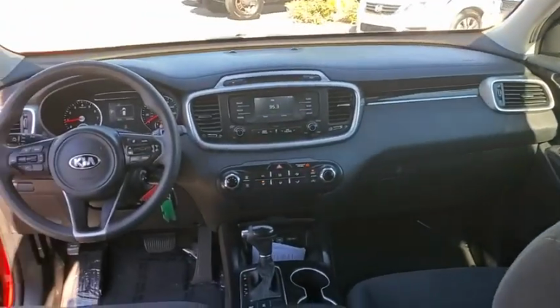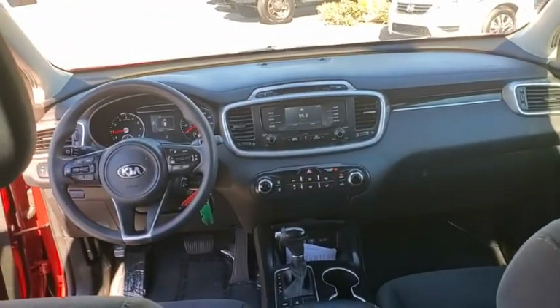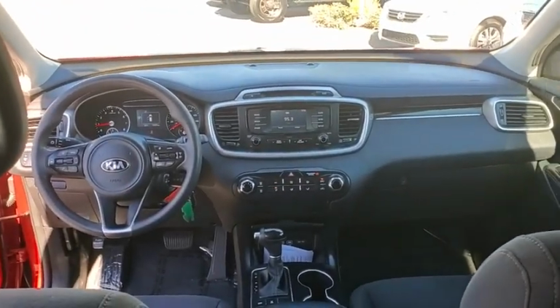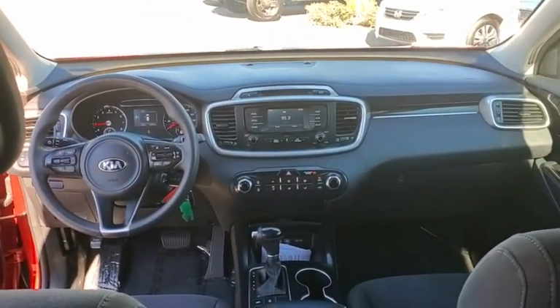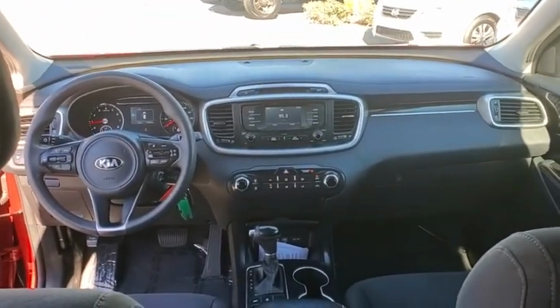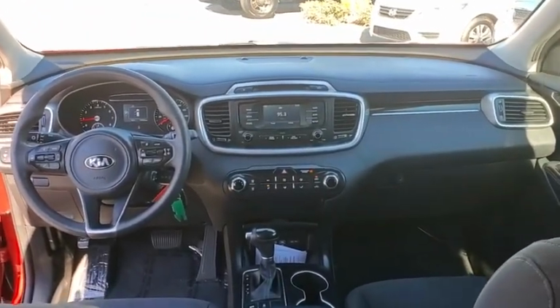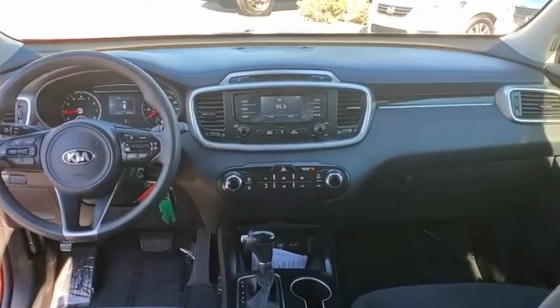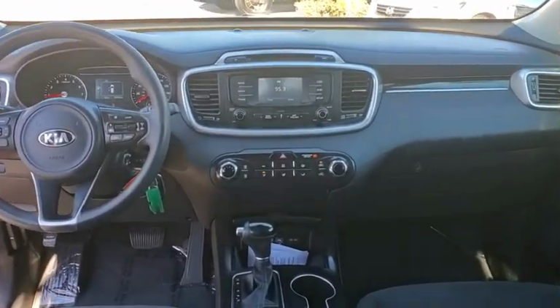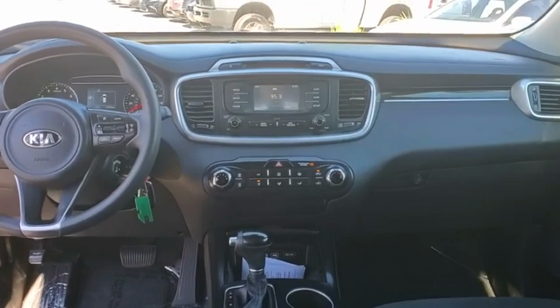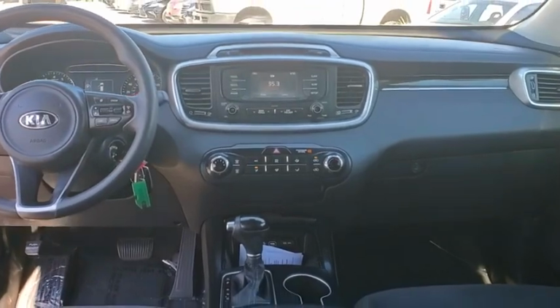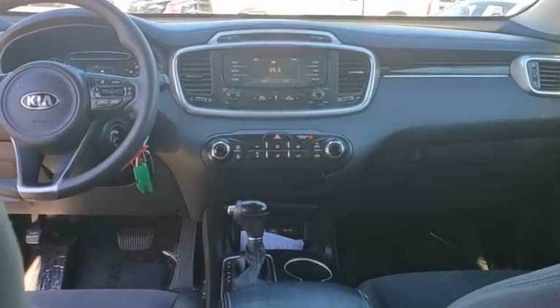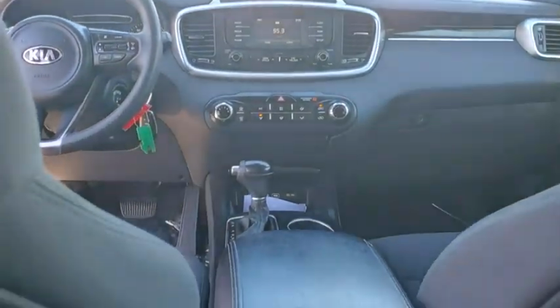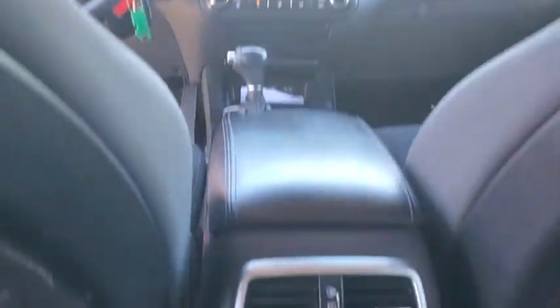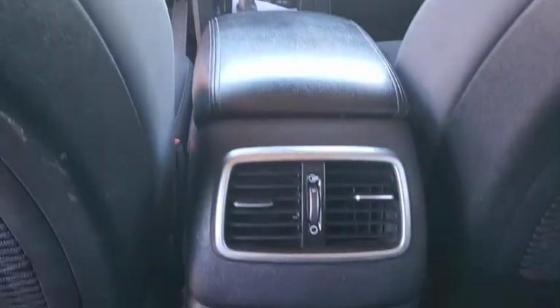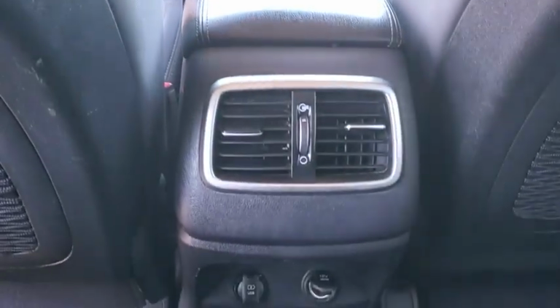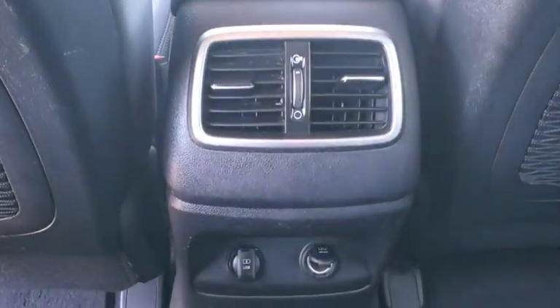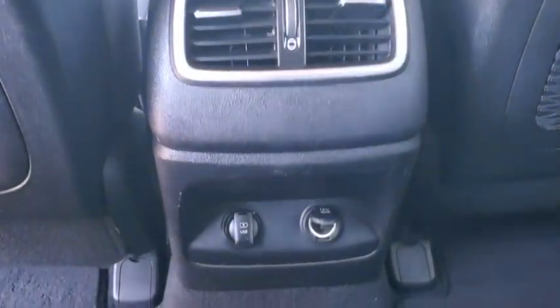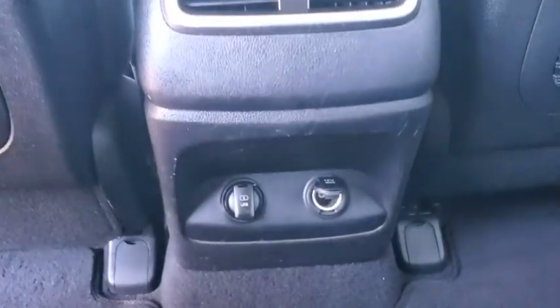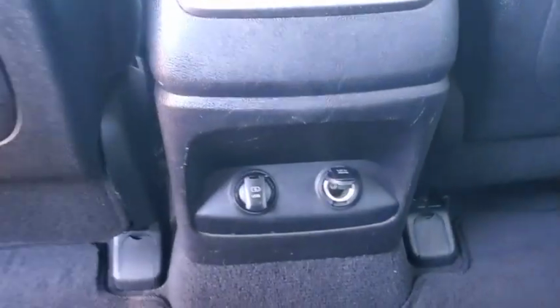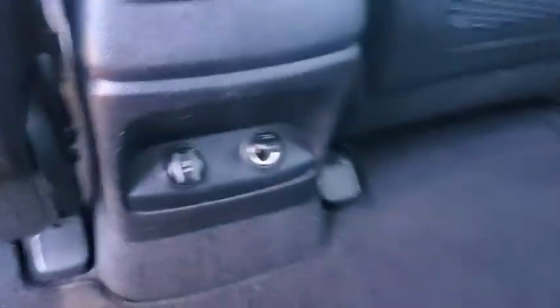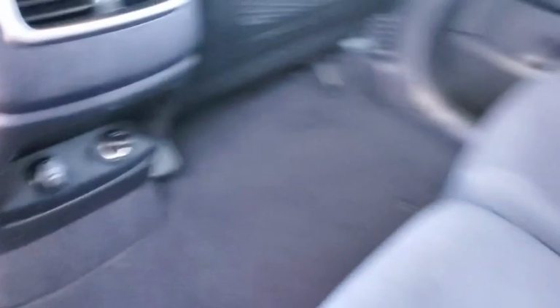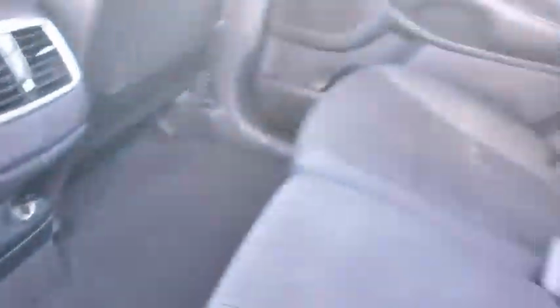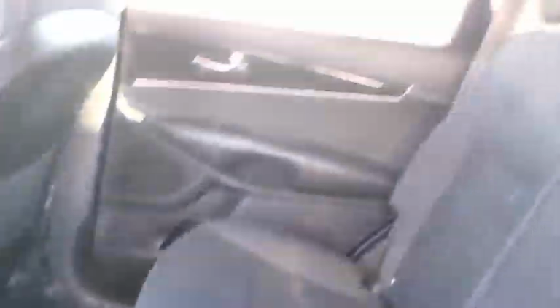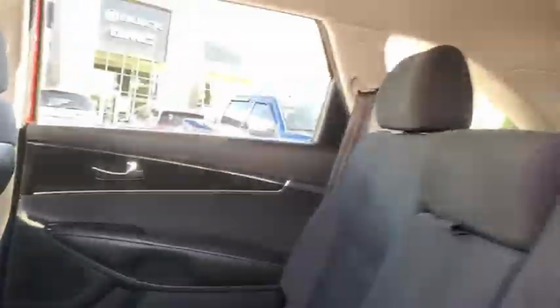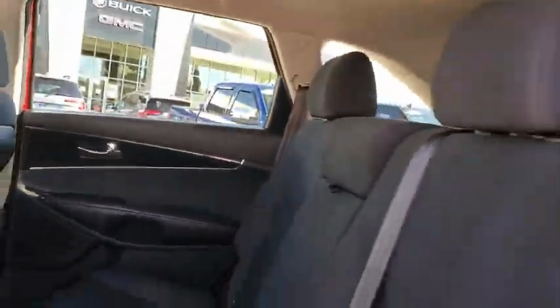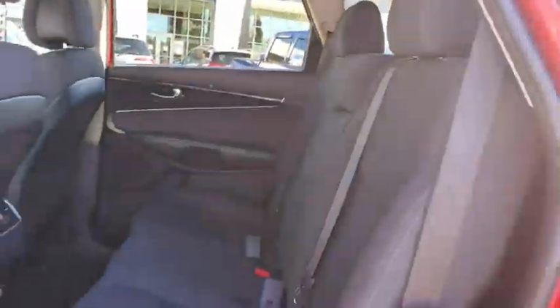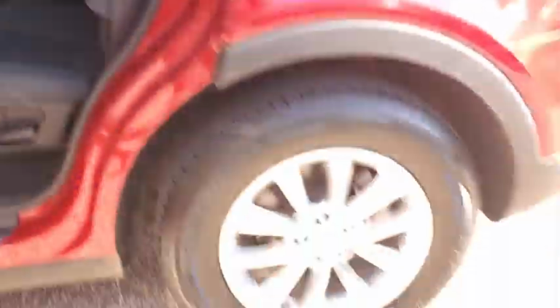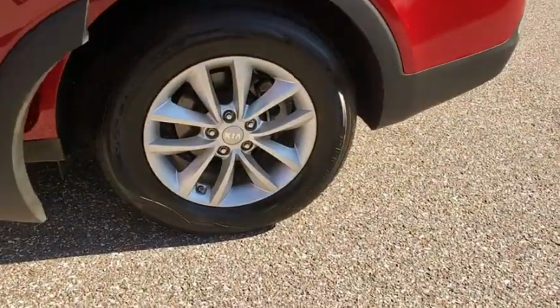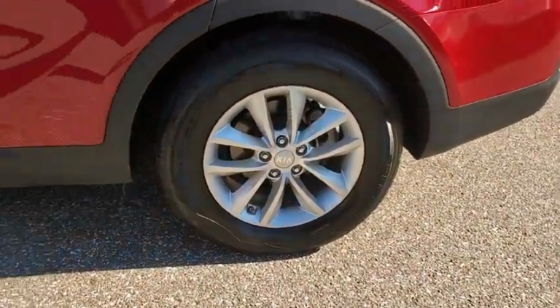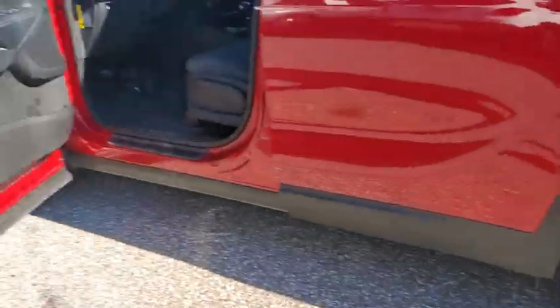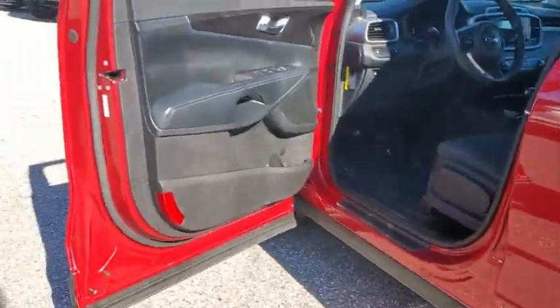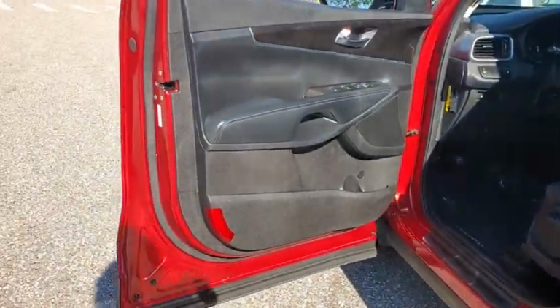Security system, trip computer, panic alarm, brake assist, overhead console, tachometer, remote keyless entry, front reading lamps, rear window wiper. Is love at first sight really possible? Let us know when you stop in.